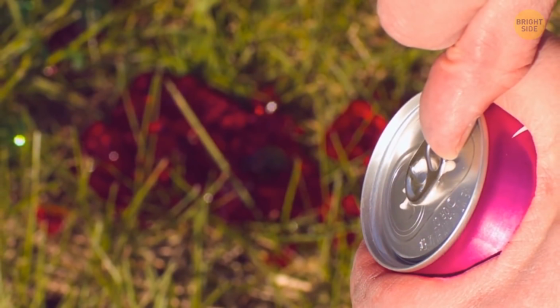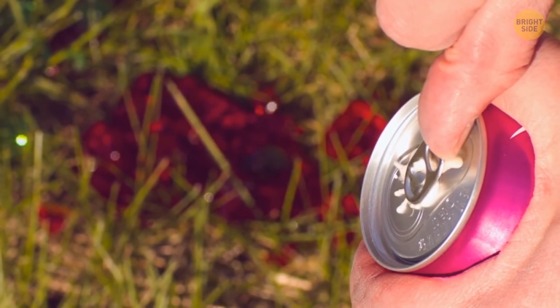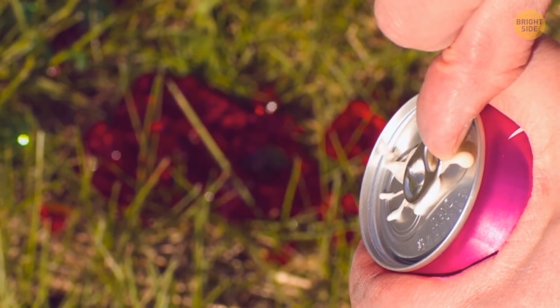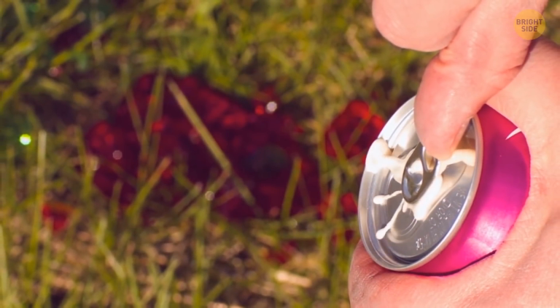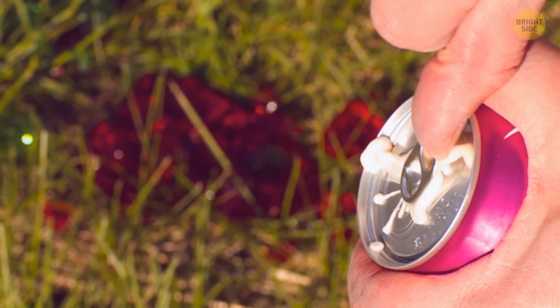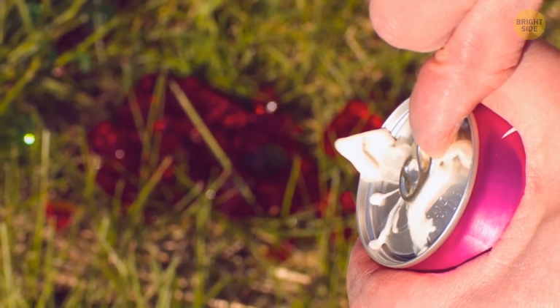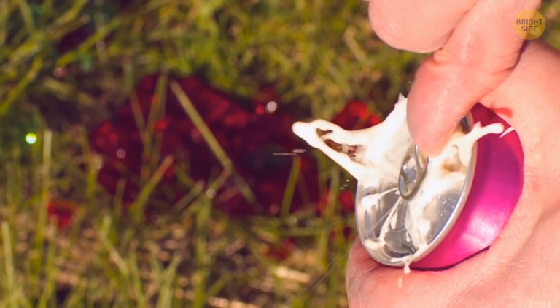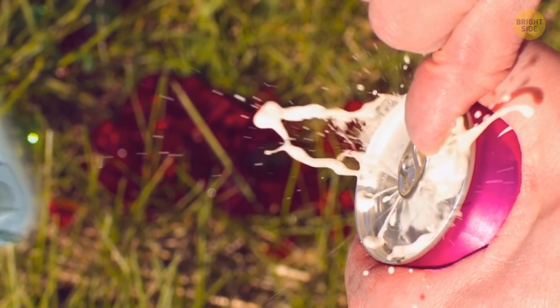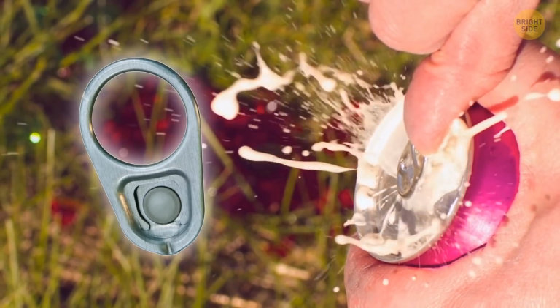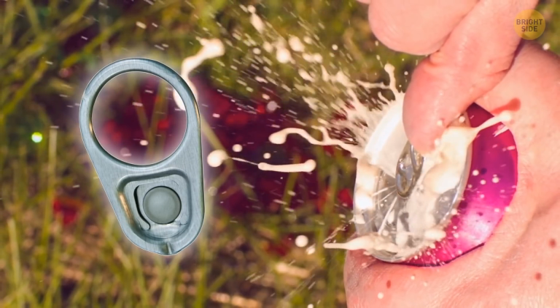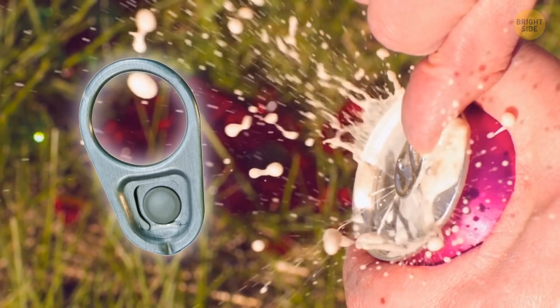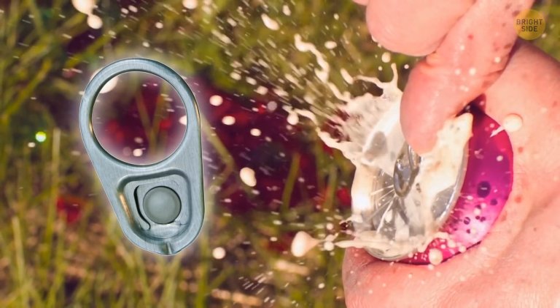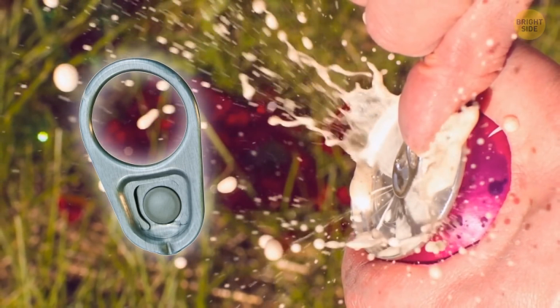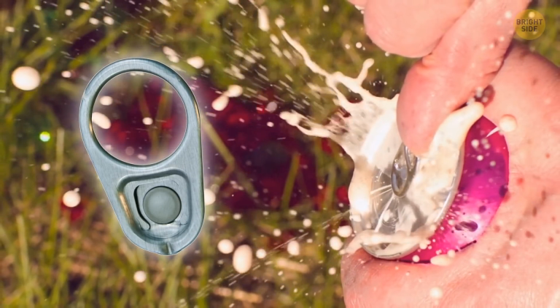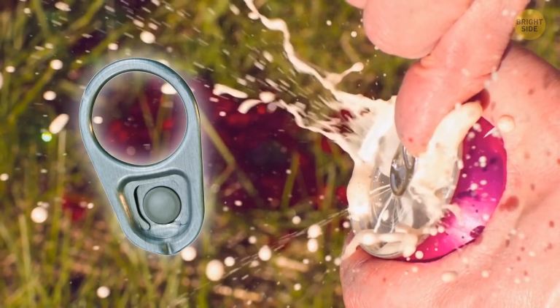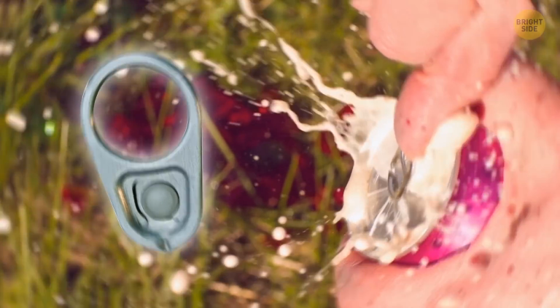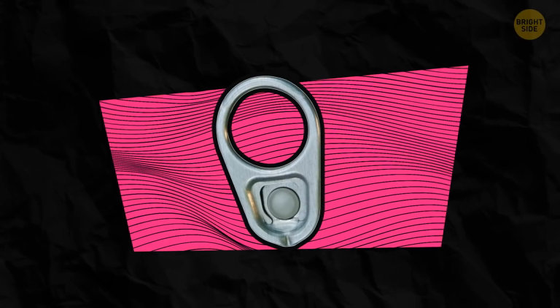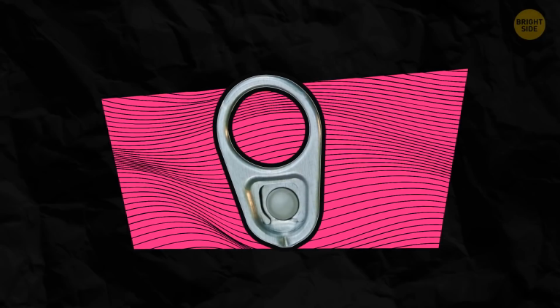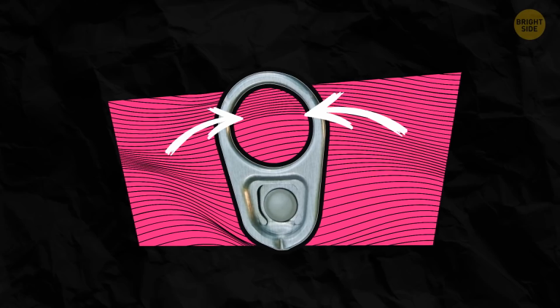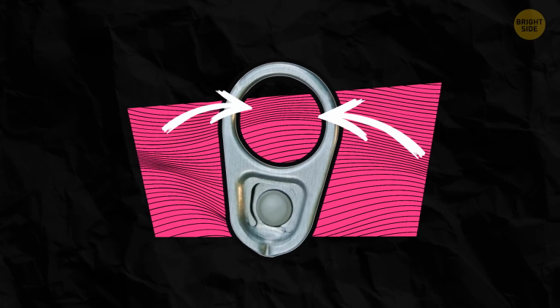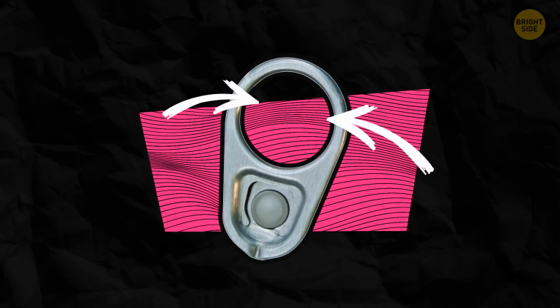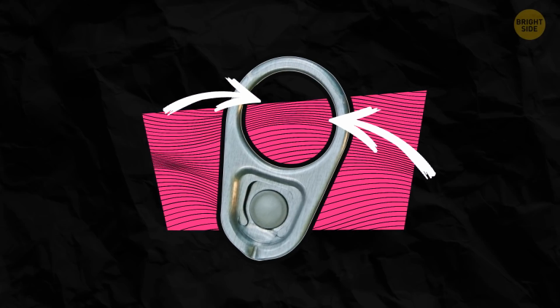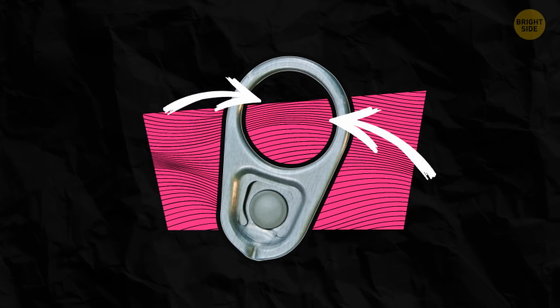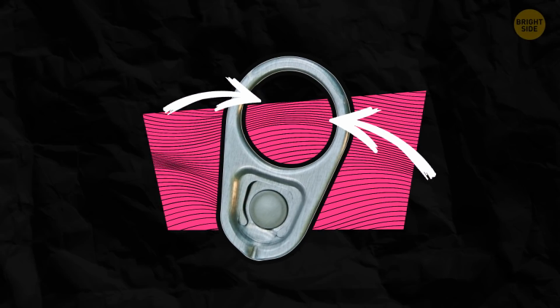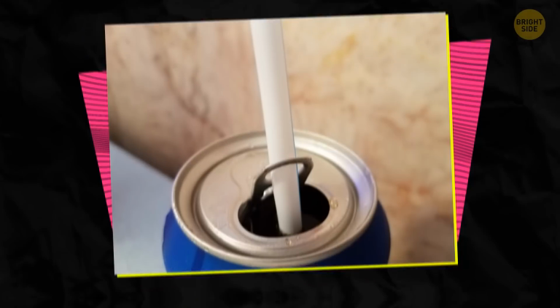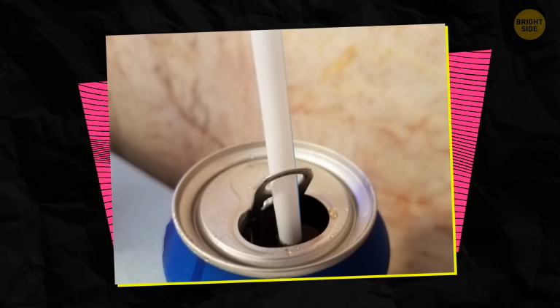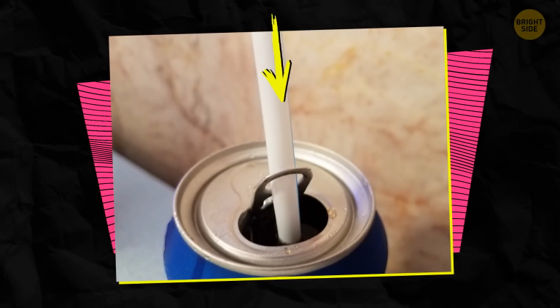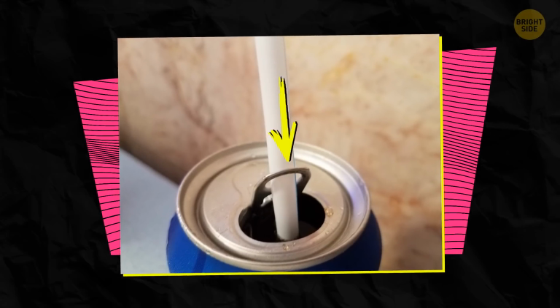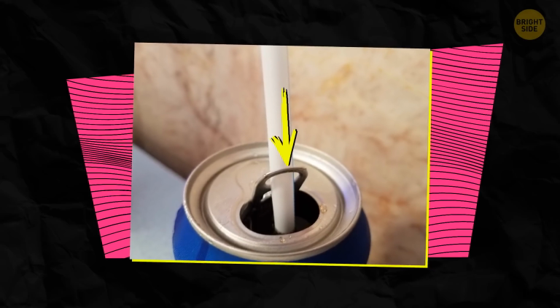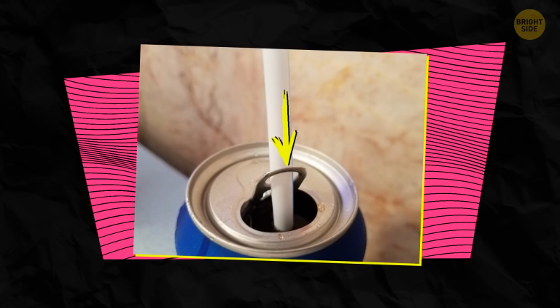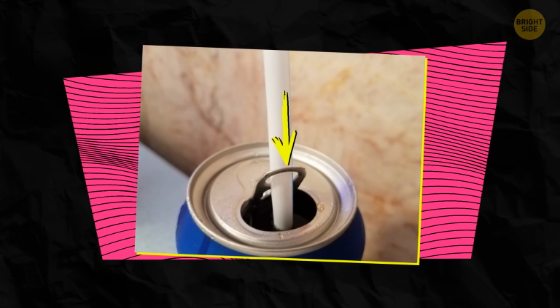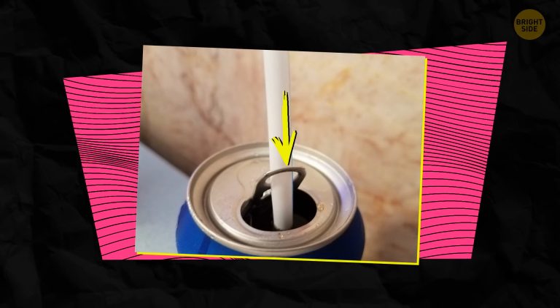Nothing better than a cold soda drink on a hot day. Soda cans come with a small tab that helps you easily open the beverage. But the hole in the tab also has its purpose — that's where you can put in your straw to stop it from floating up to the surface.